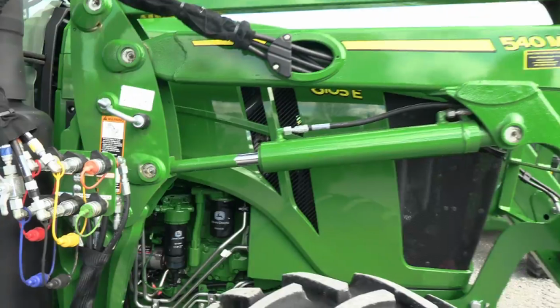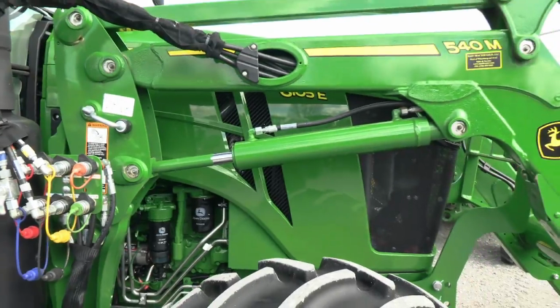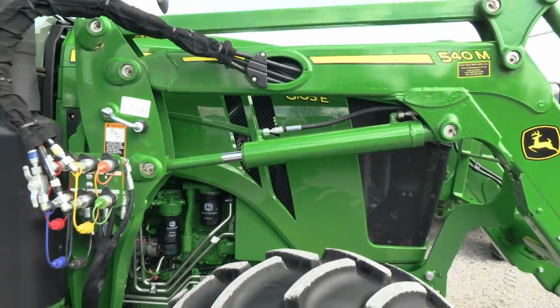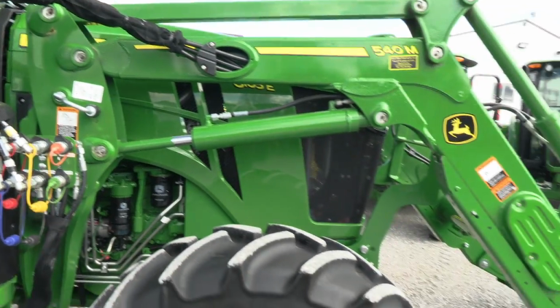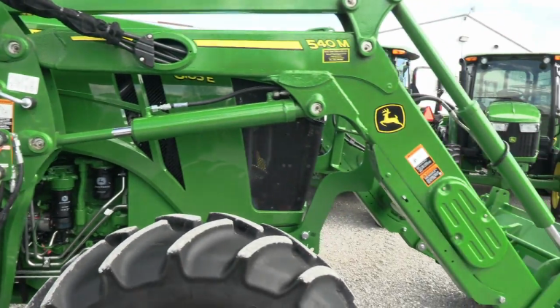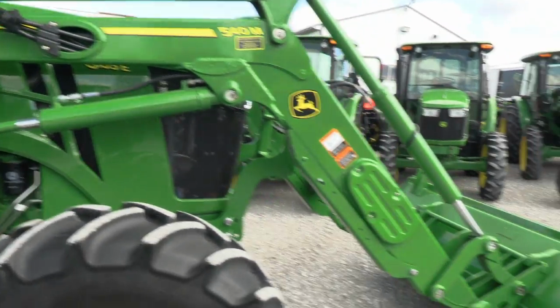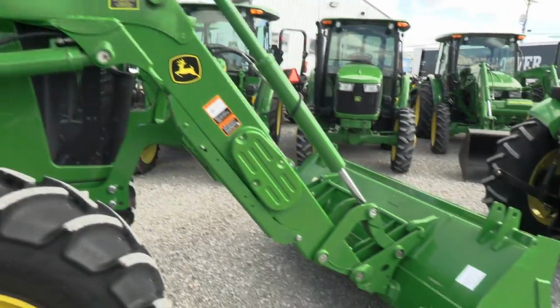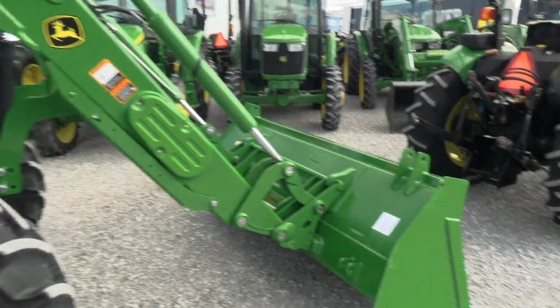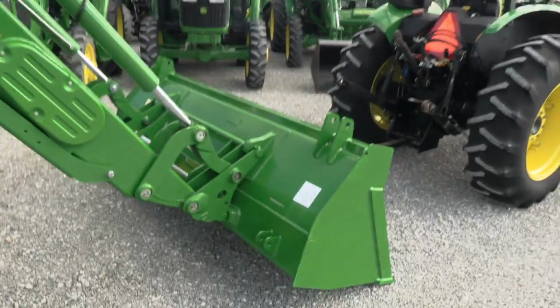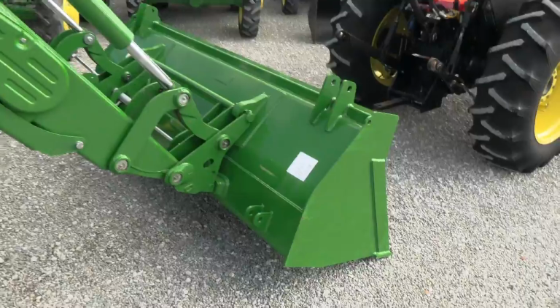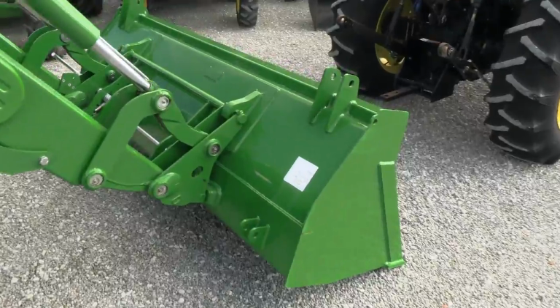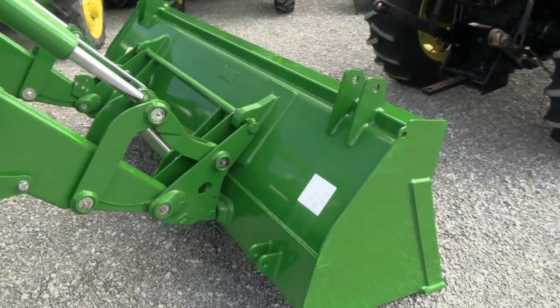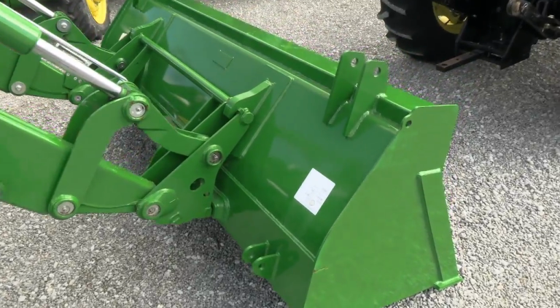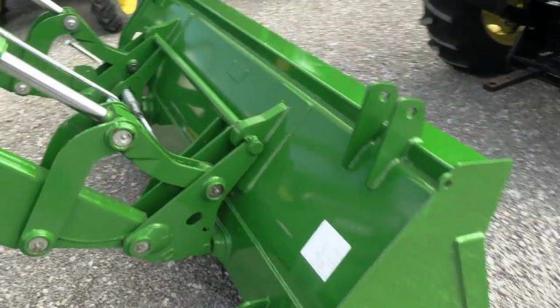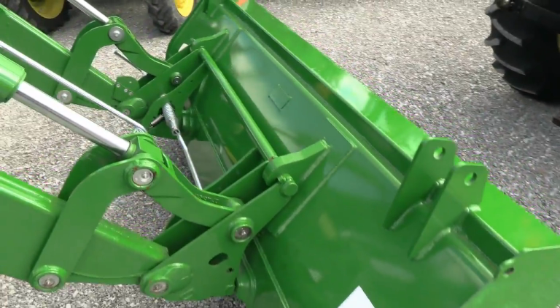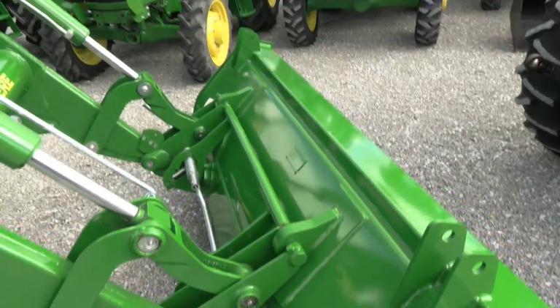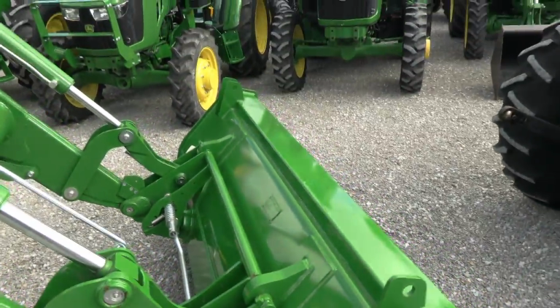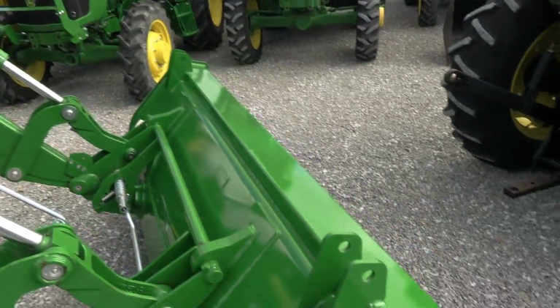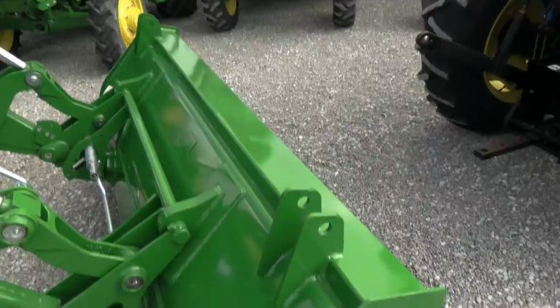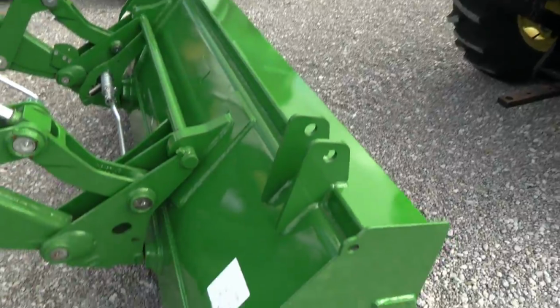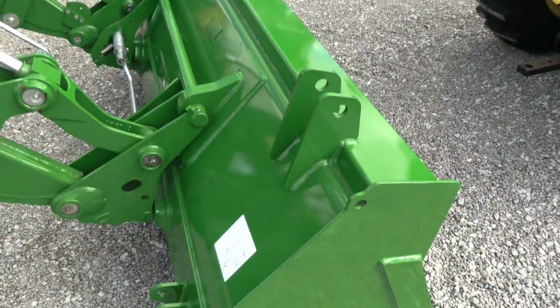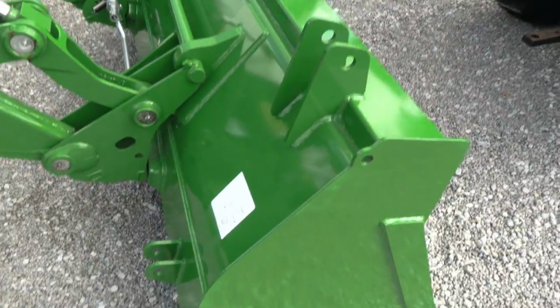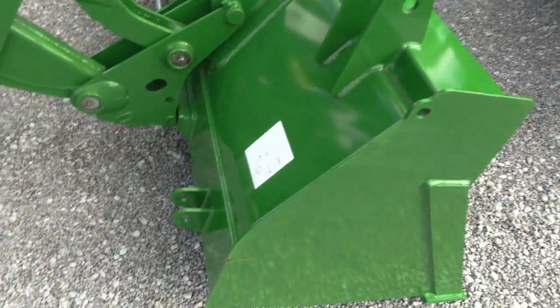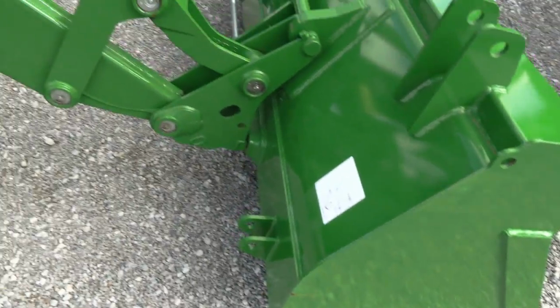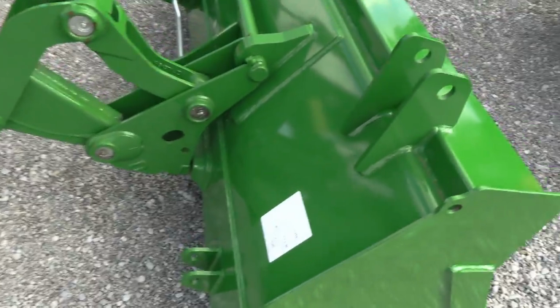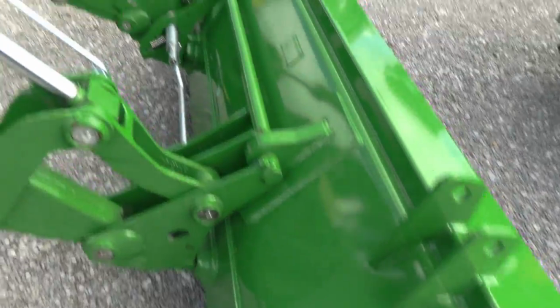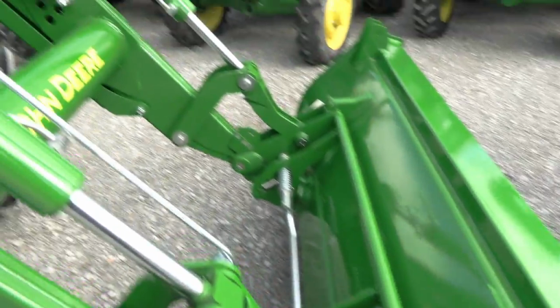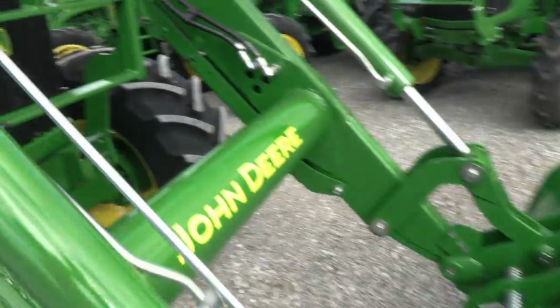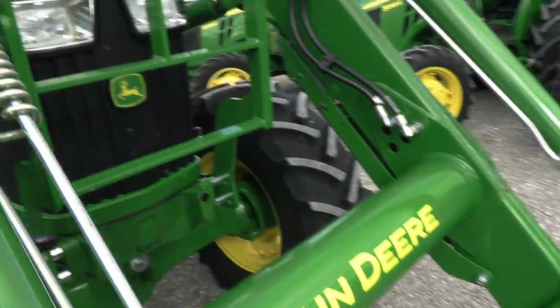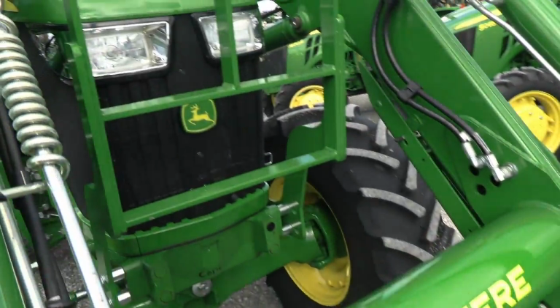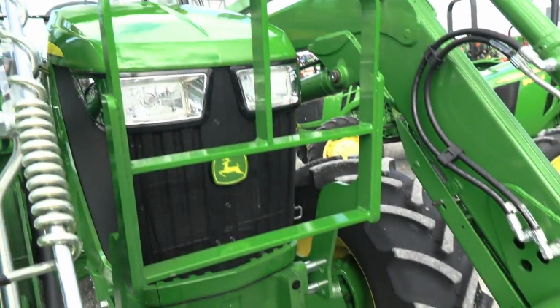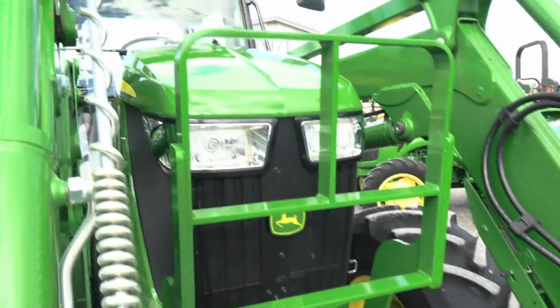The hosing is not plumbed to the front of the loader, but it can very easily be done. If you need that function, we can easily add that for you. There is a global cell hookup for your bucket connection. It does have the heavy-duty bucket with the grapple mounts on it.